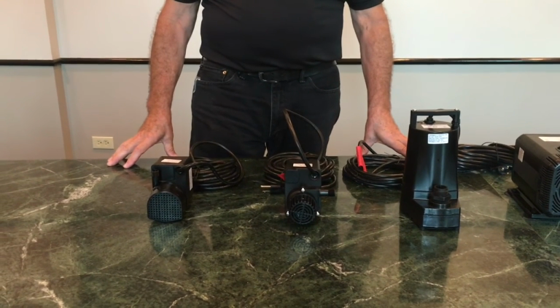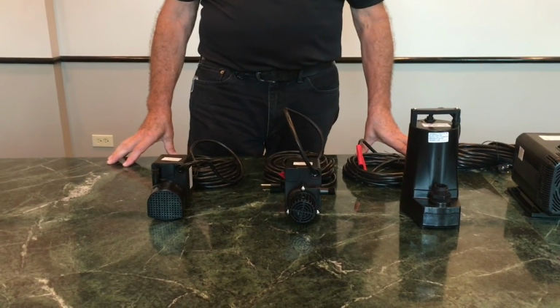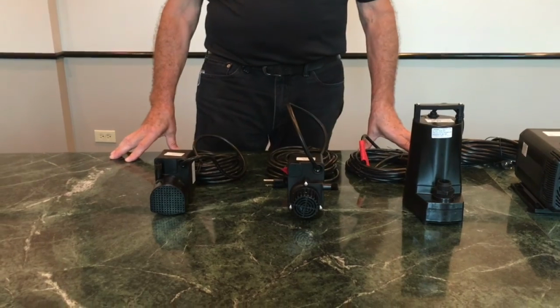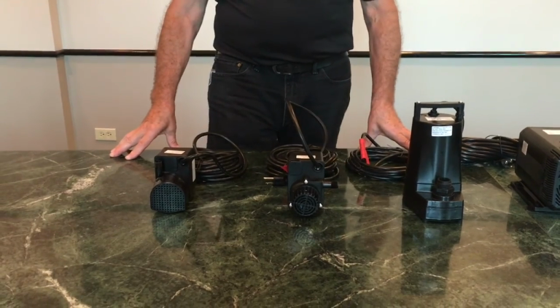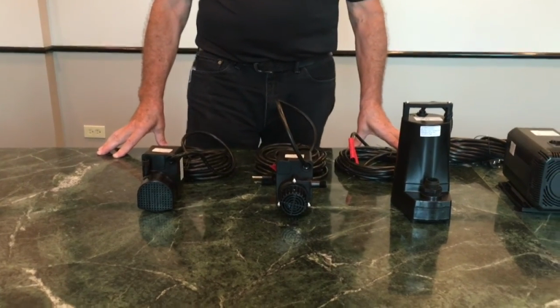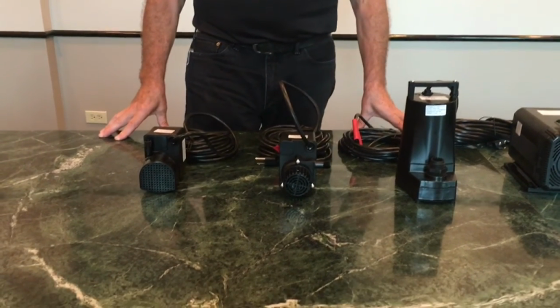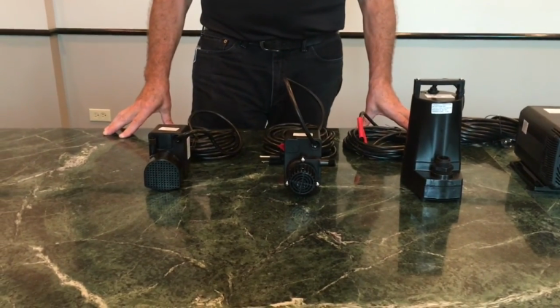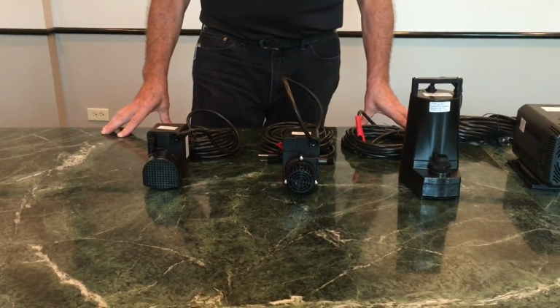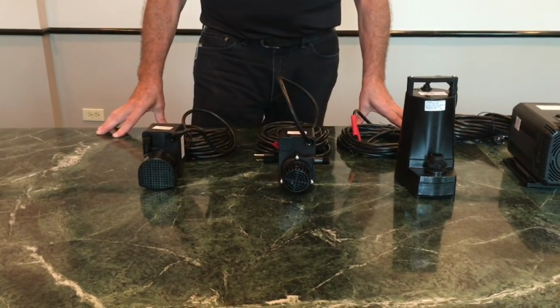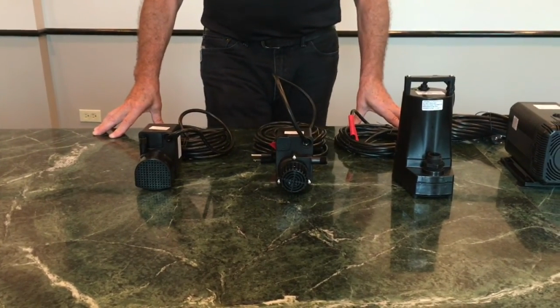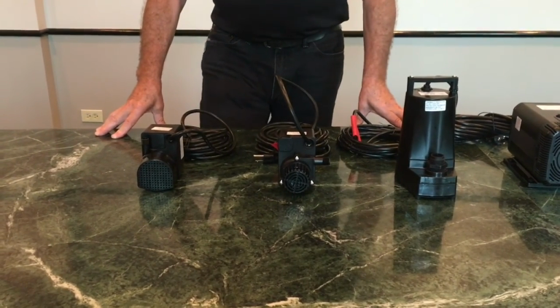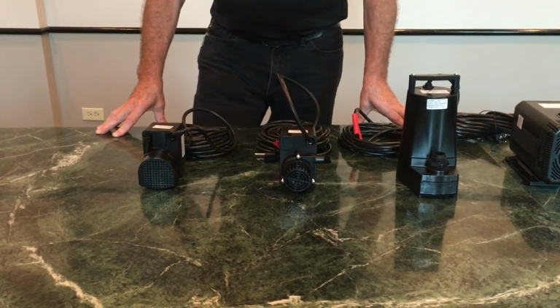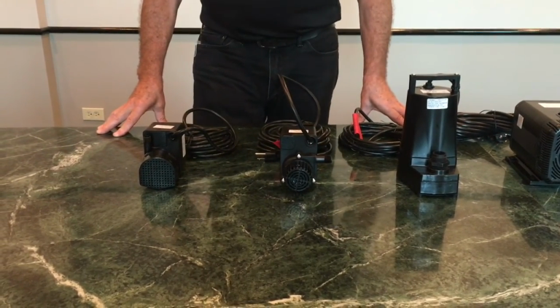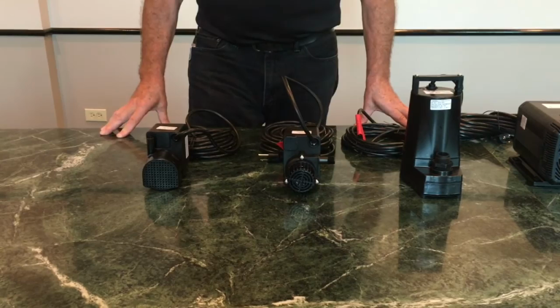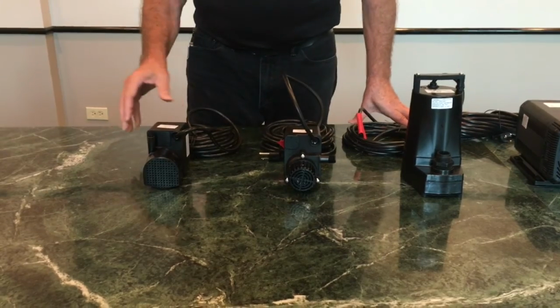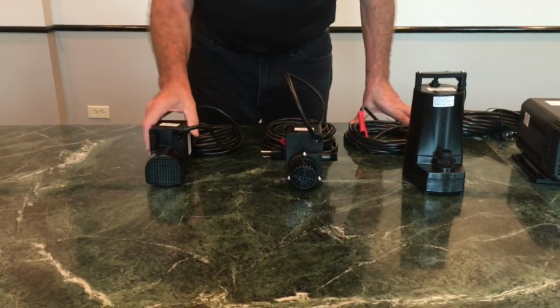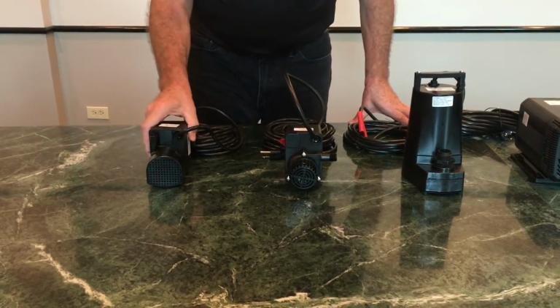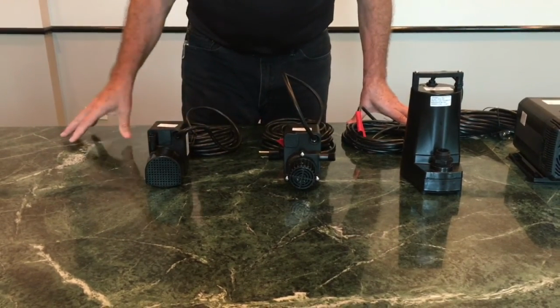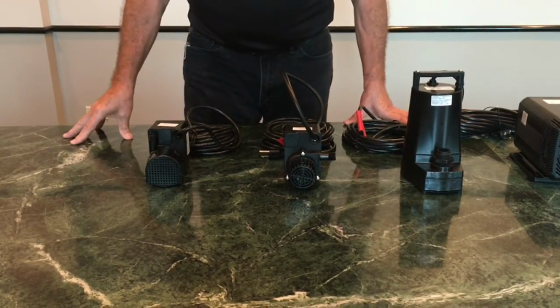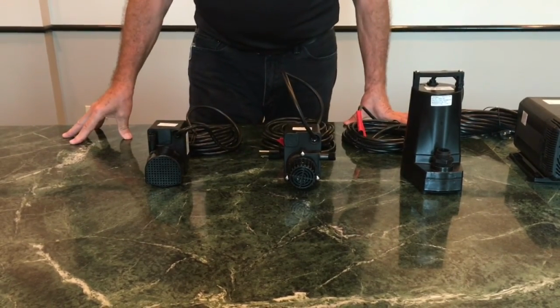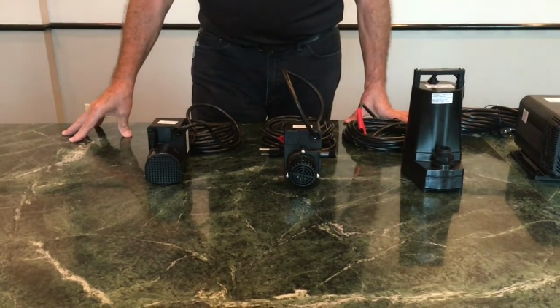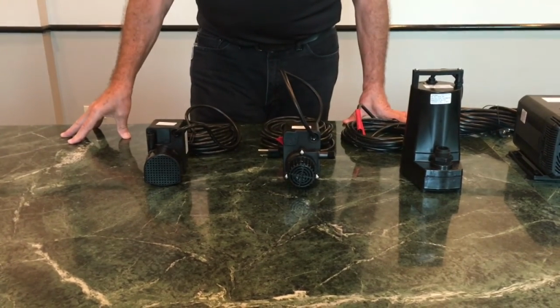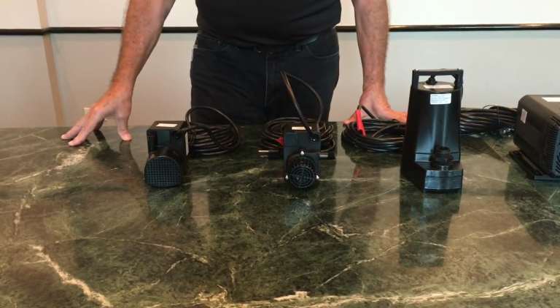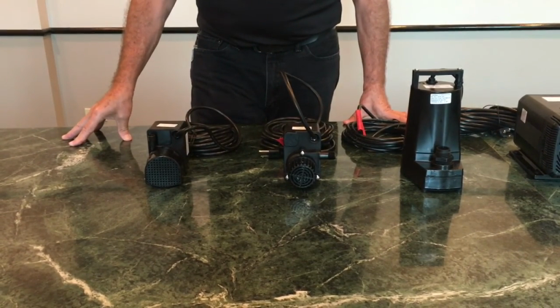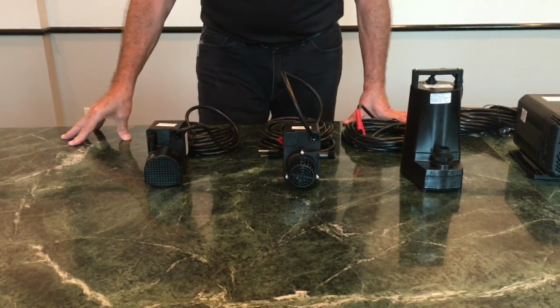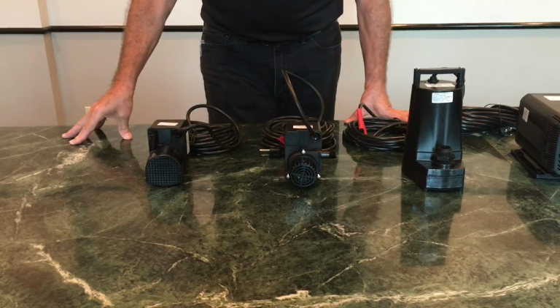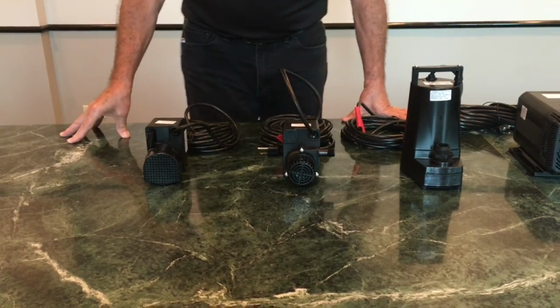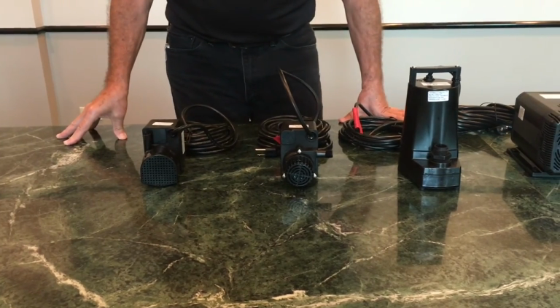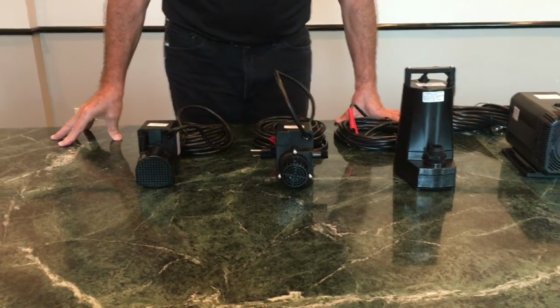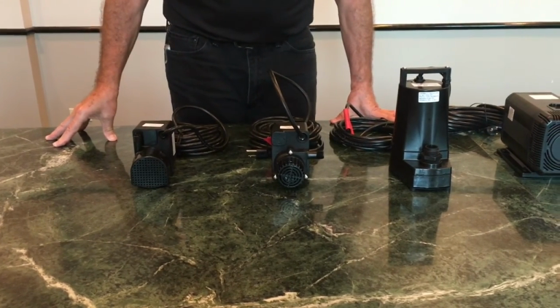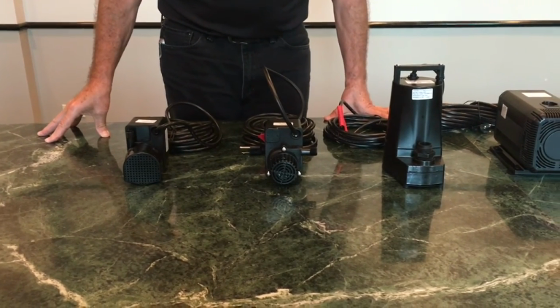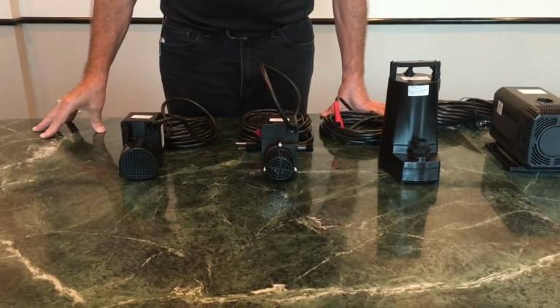Today we're going to discuss pump maintenance and cleaning of the Henry pumps. Henry has two styles of pumps: direct drive pumps and magnetic drive pumps.